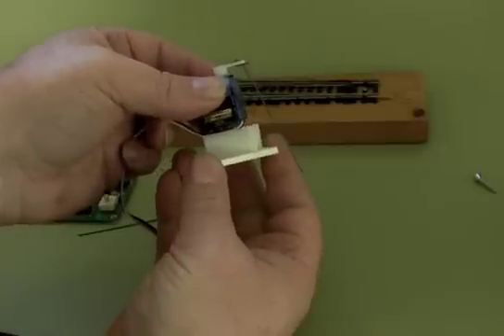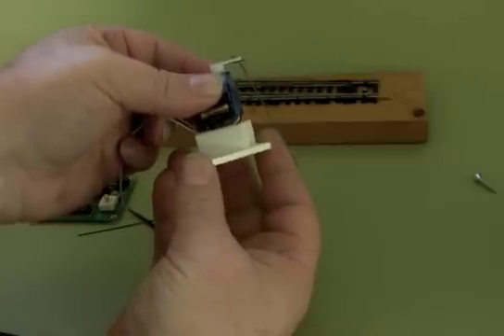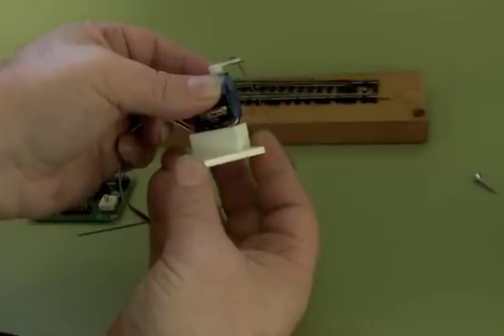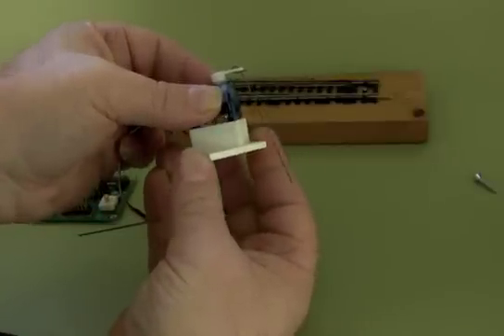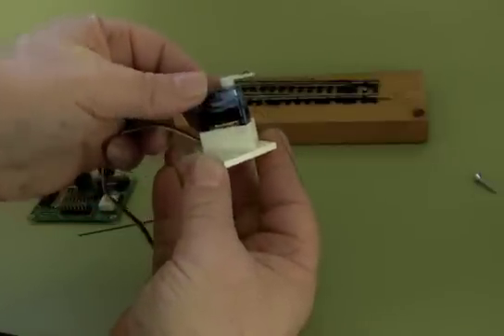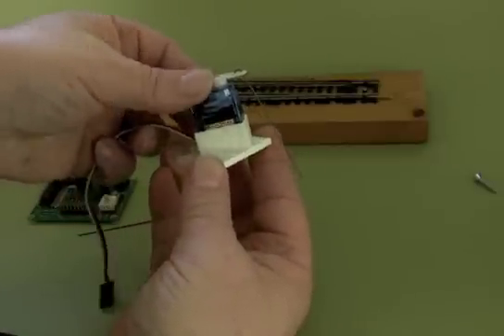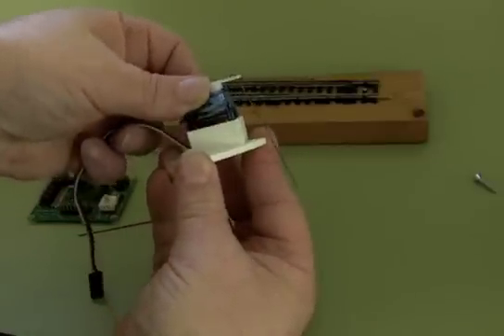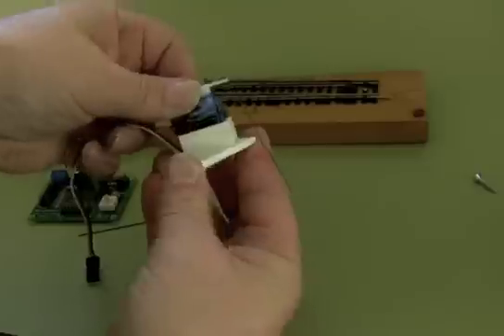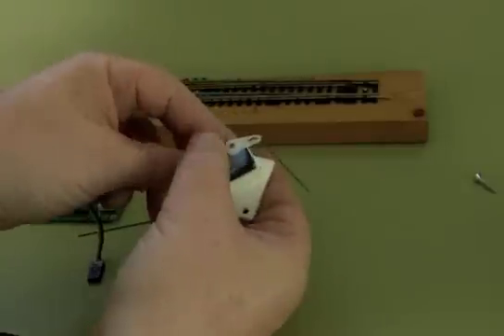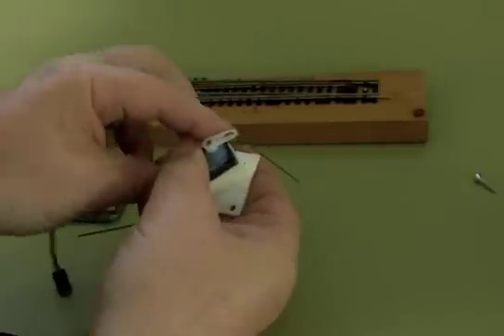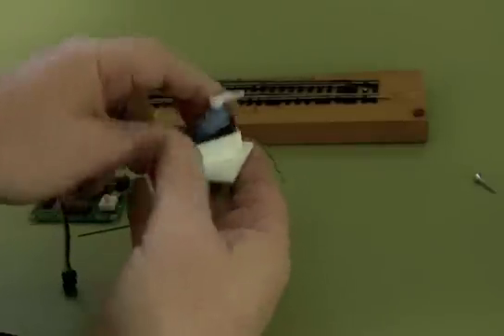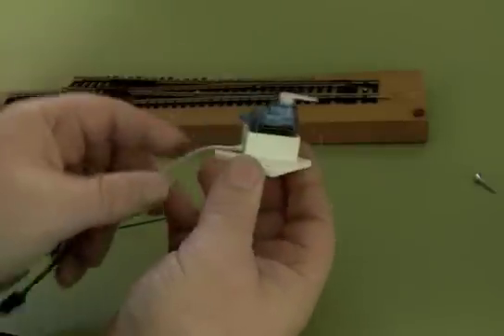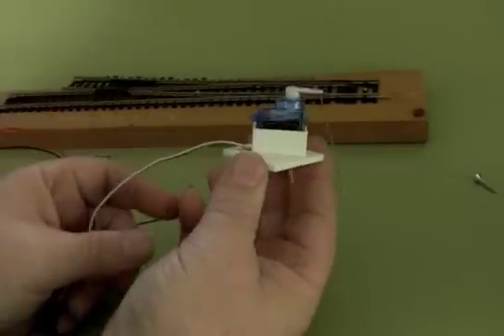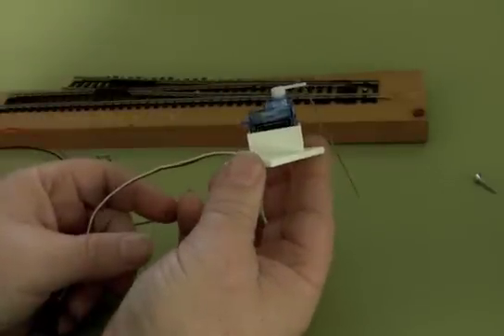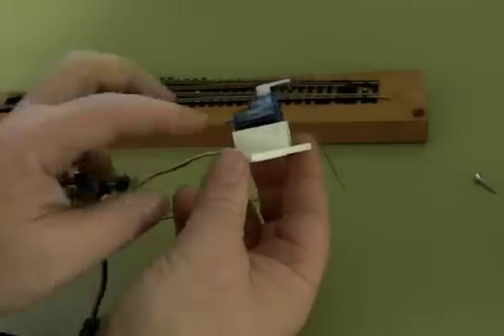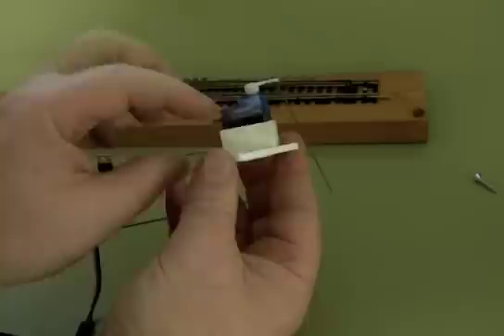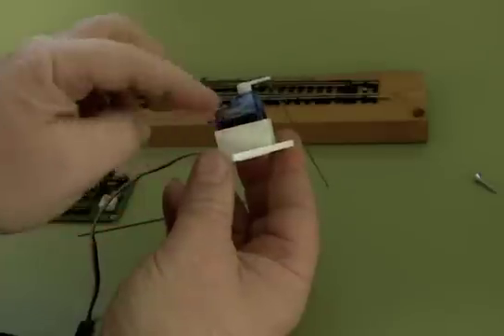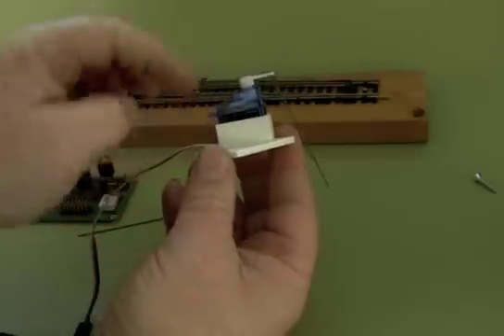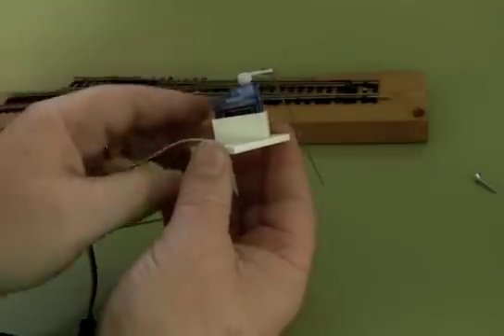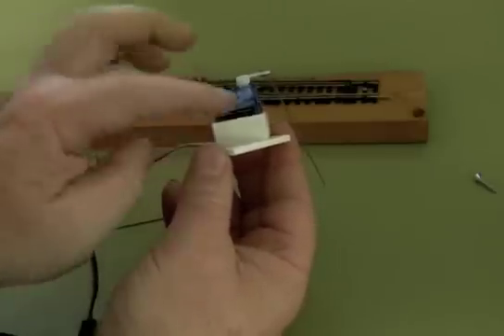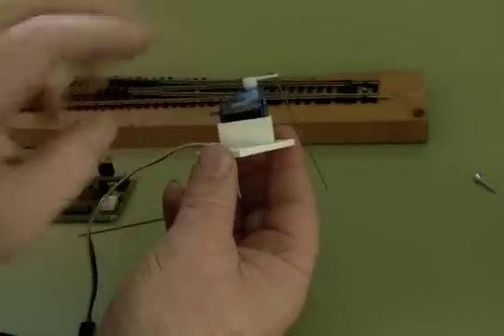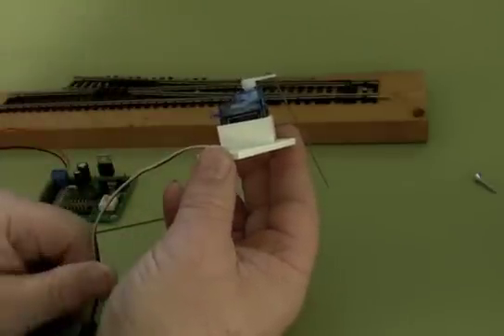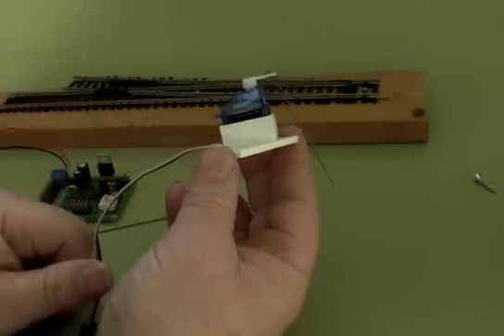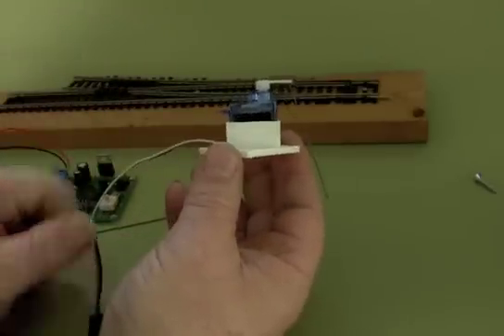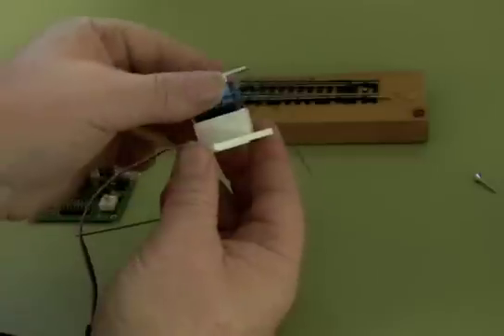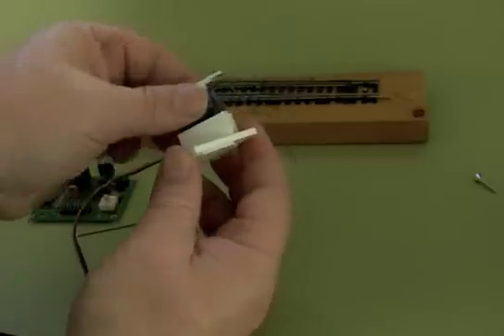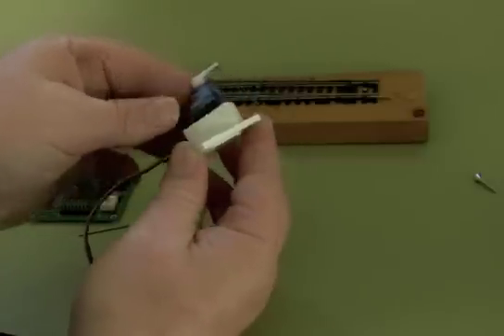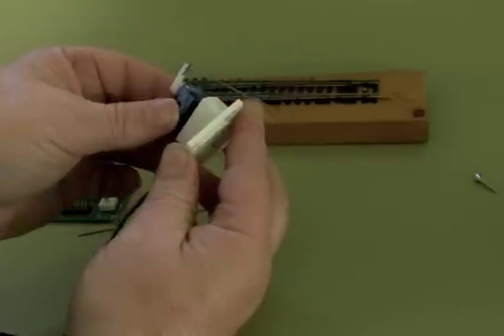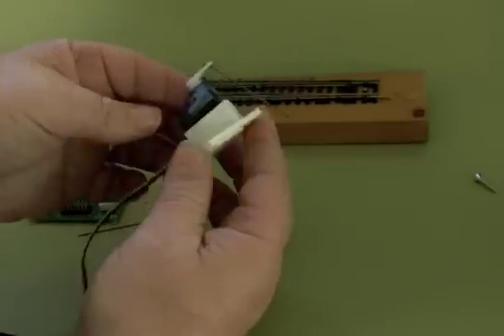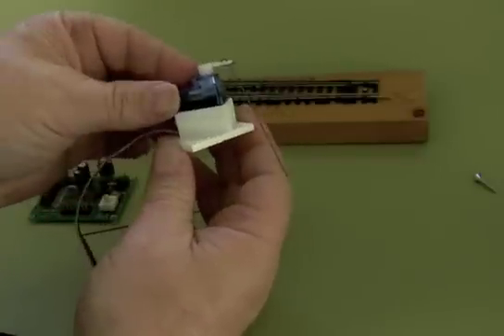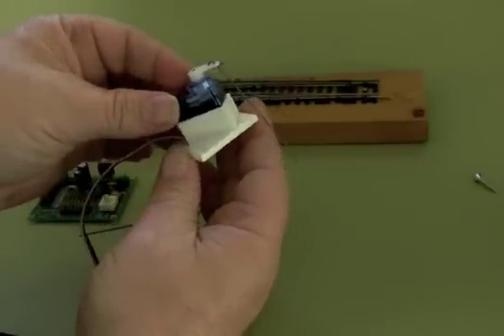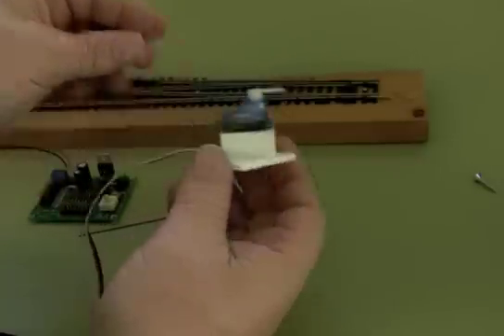Place it into there. It actually will hold with a press fit. If you want, you can use some sort of wire or maybe a piece of hot glue or something to hold it in, but I've mounted quite a few of these without doing that.